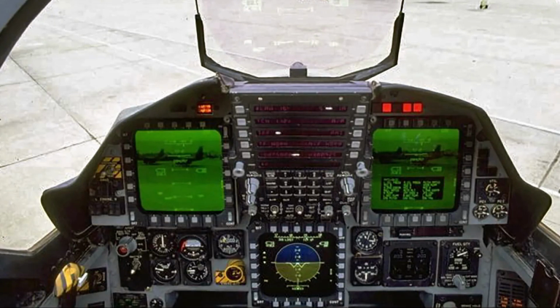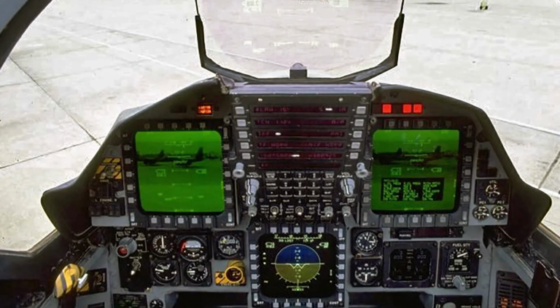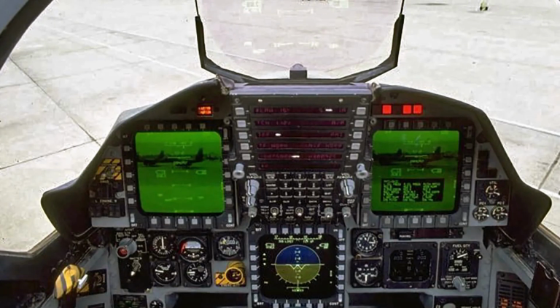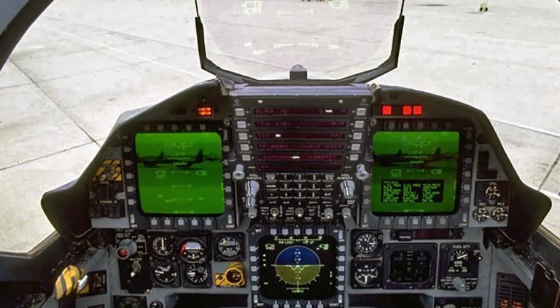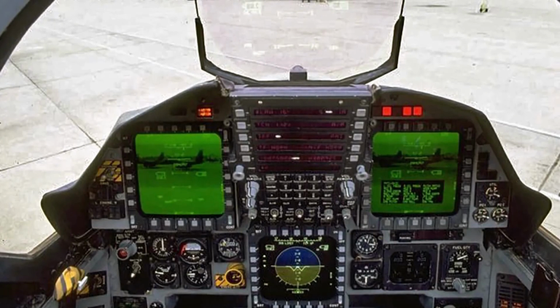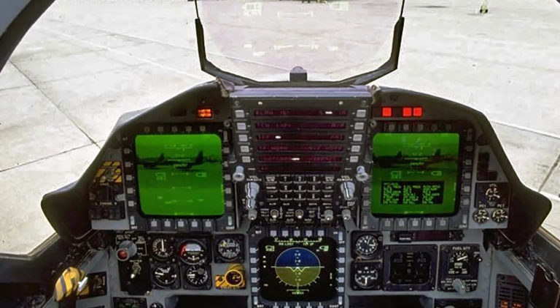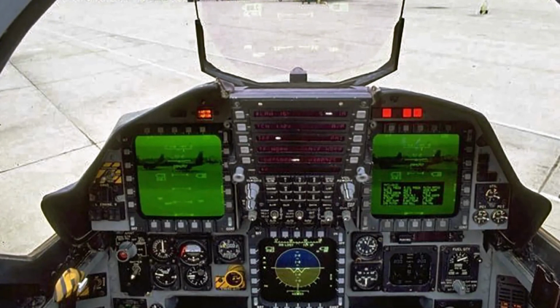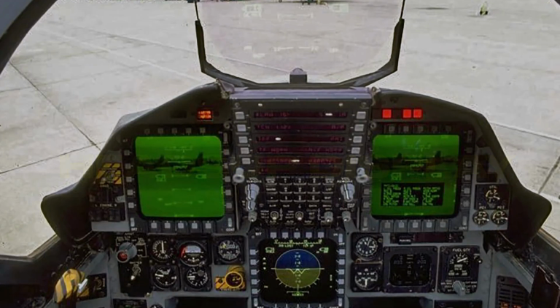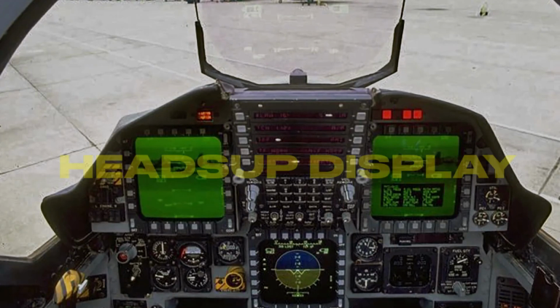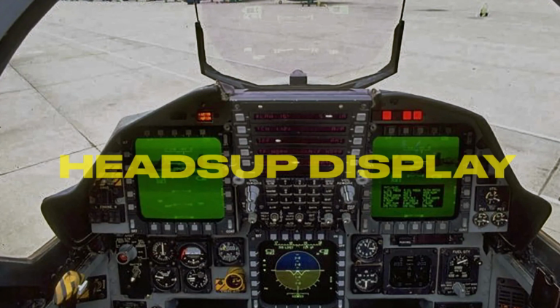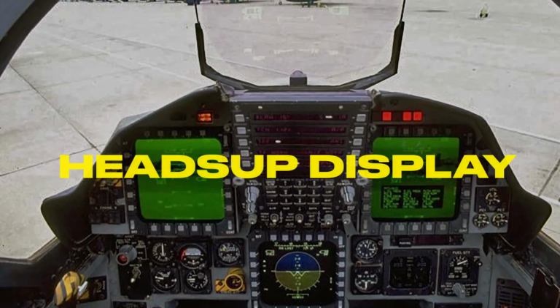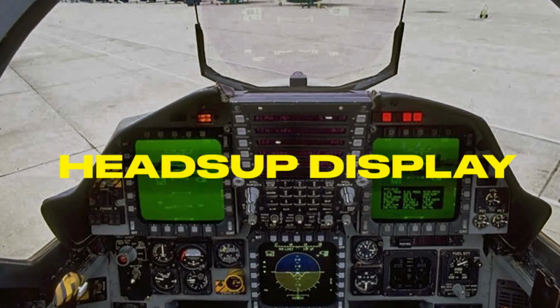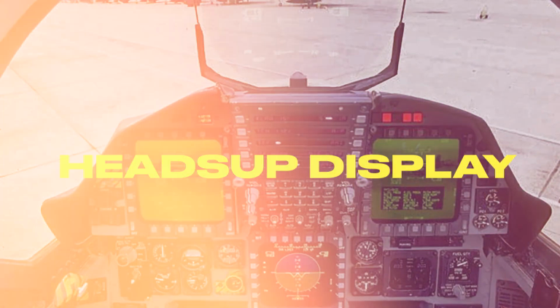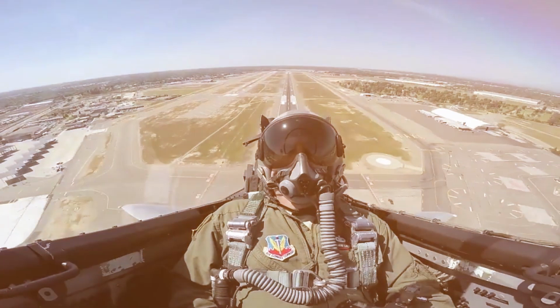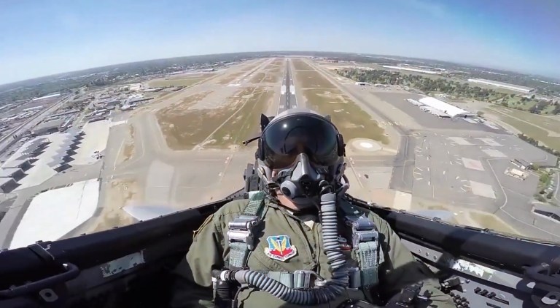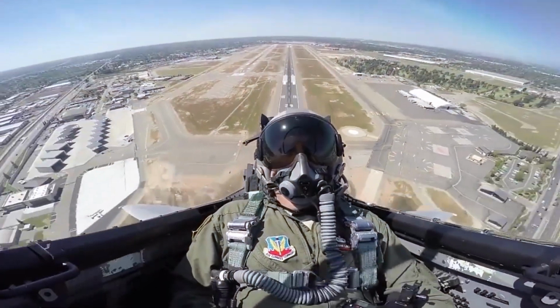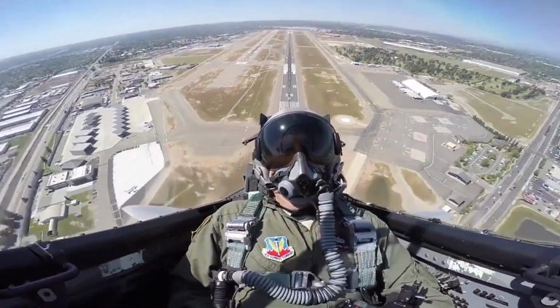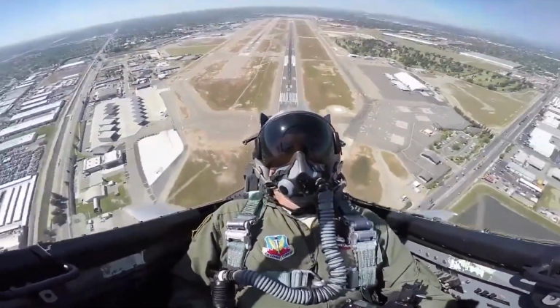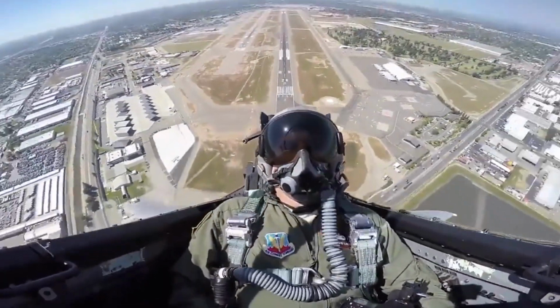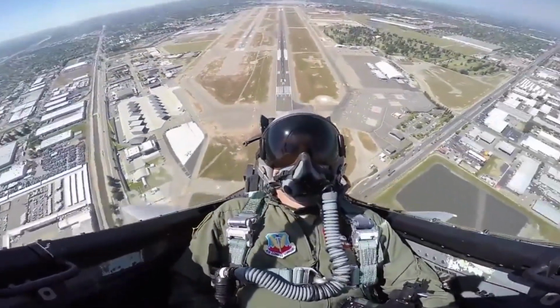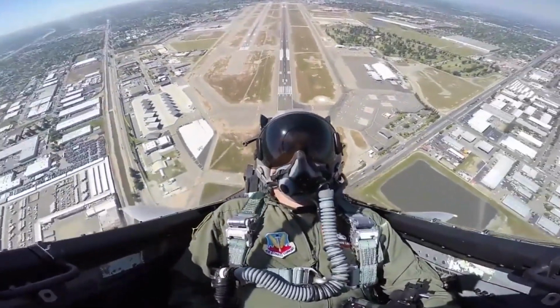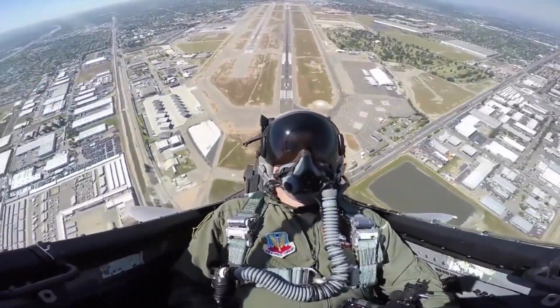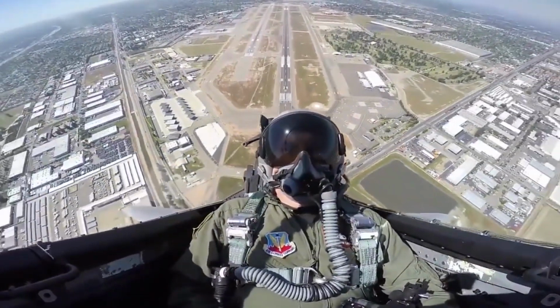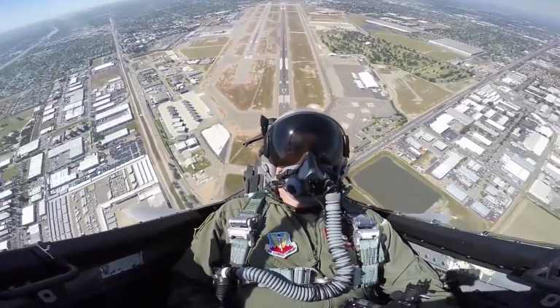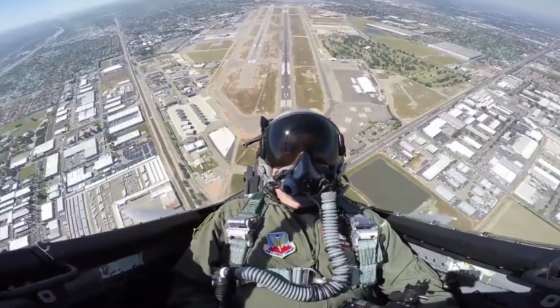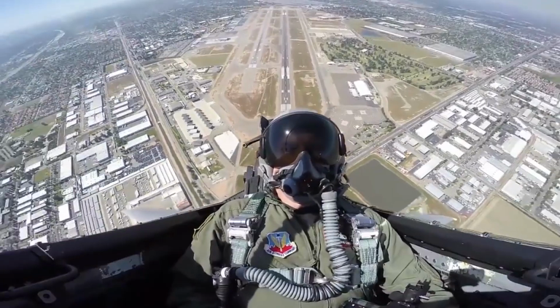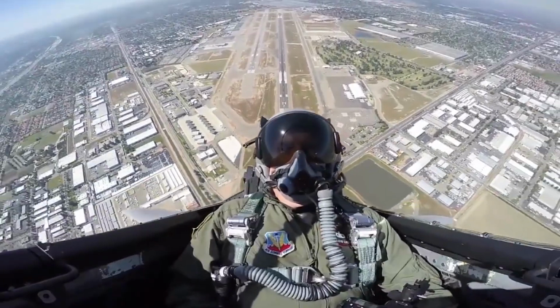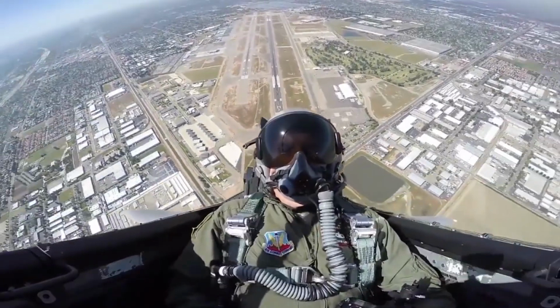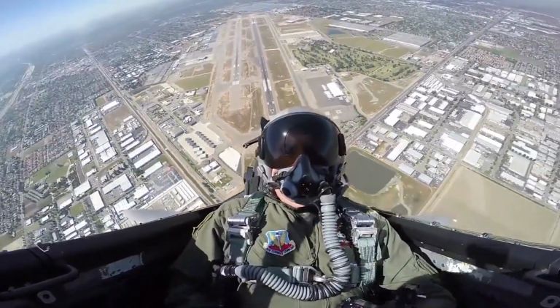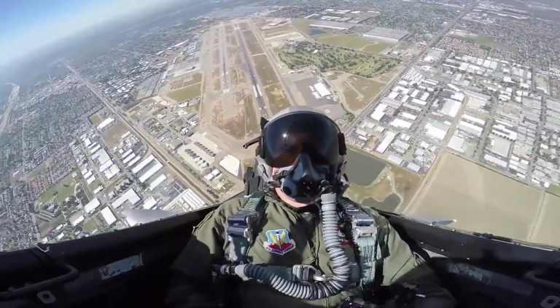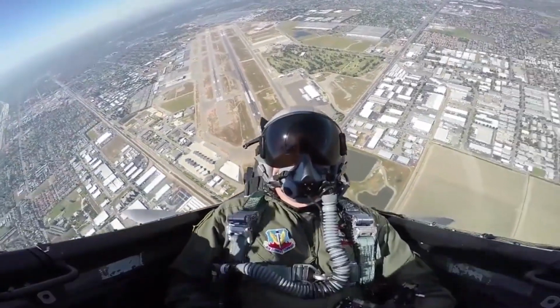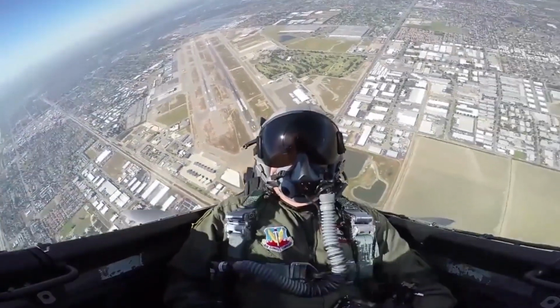The F-15 was one of the first jets to incorporate a heads-up display, or HUD, which allowed pilots to keep their eyes on the target while maintaining full situational awareness.